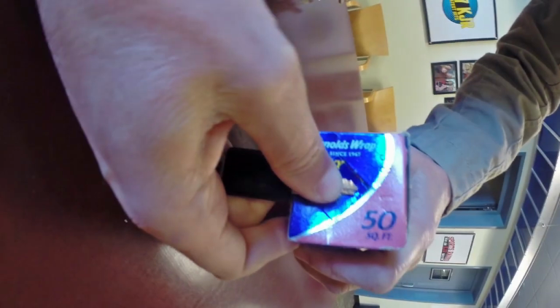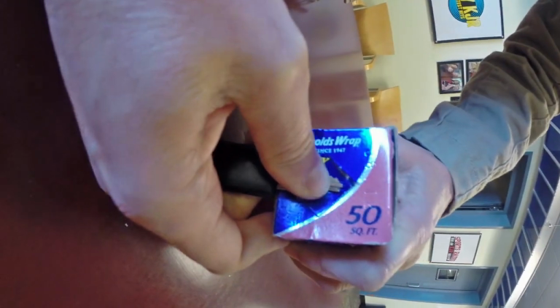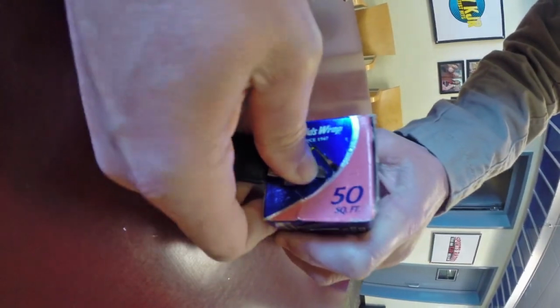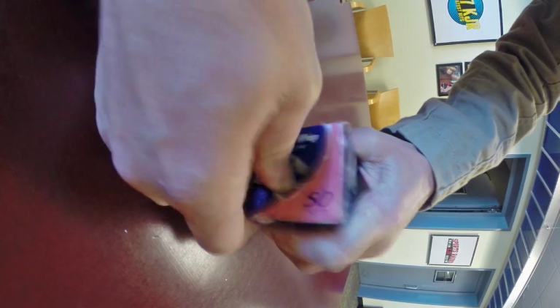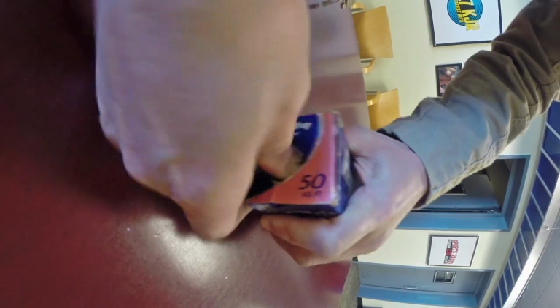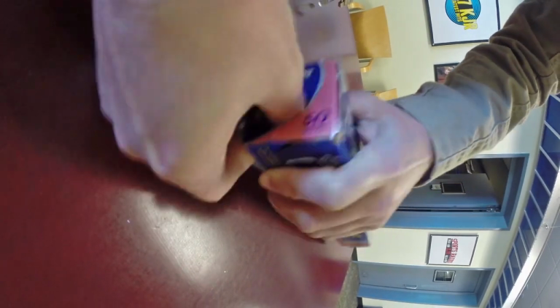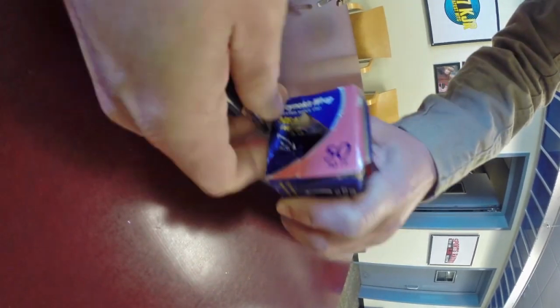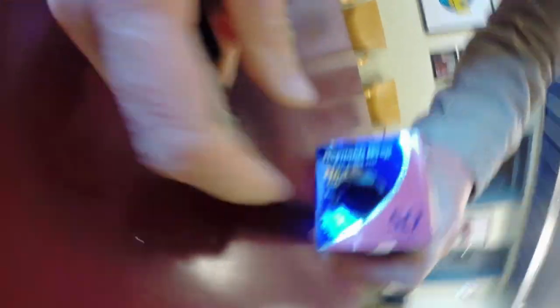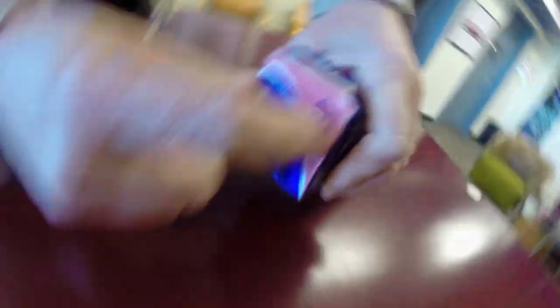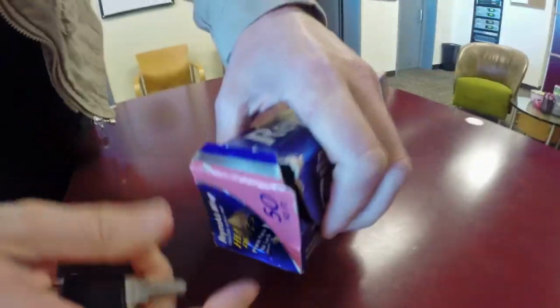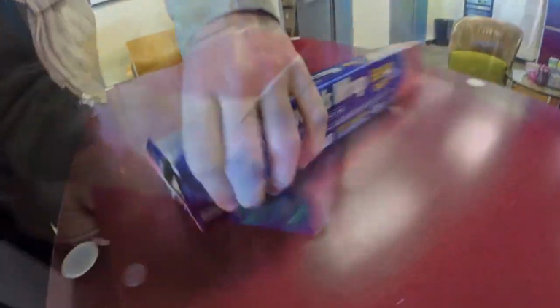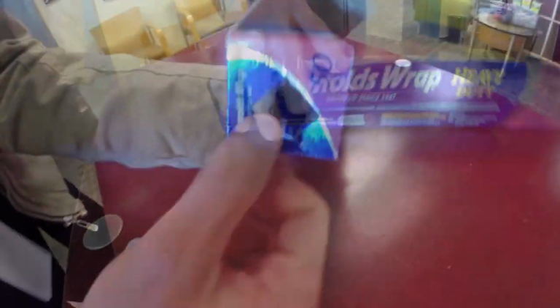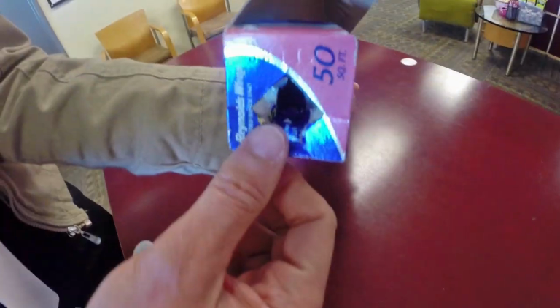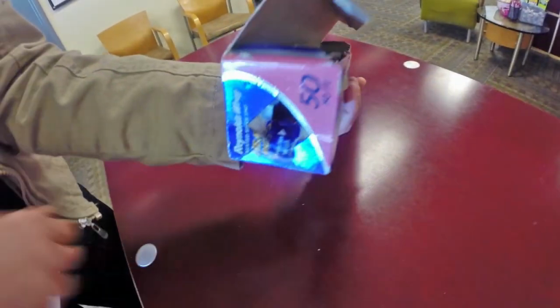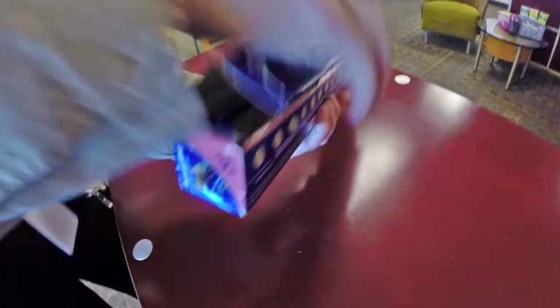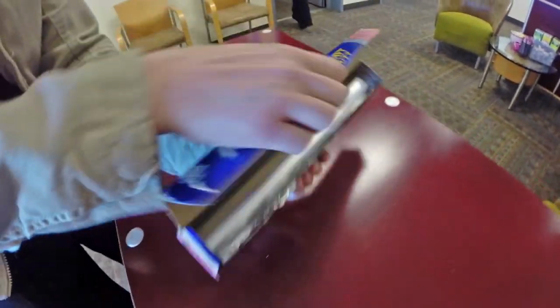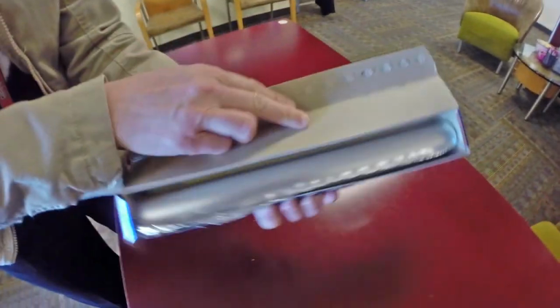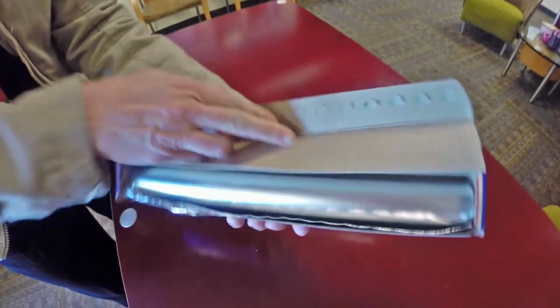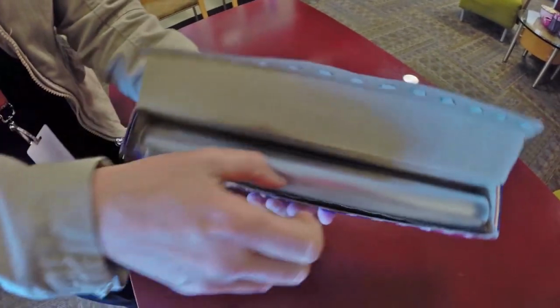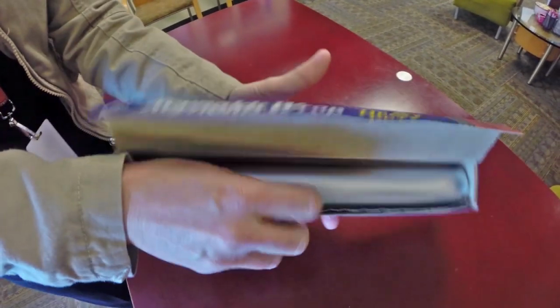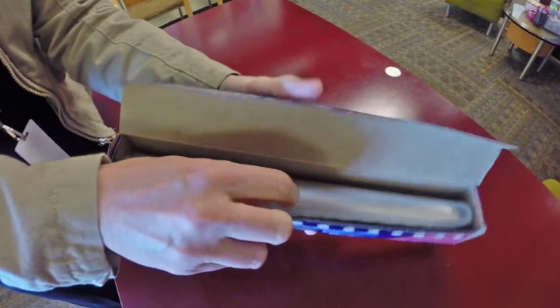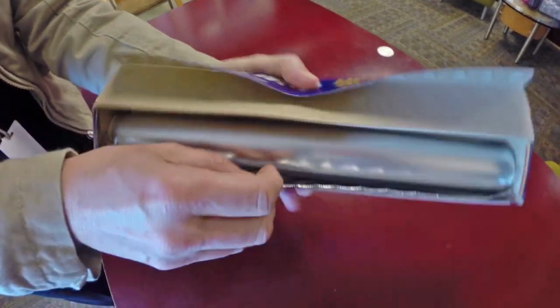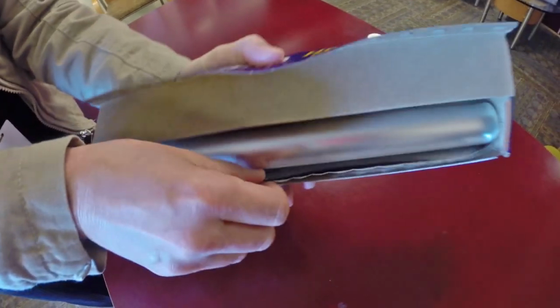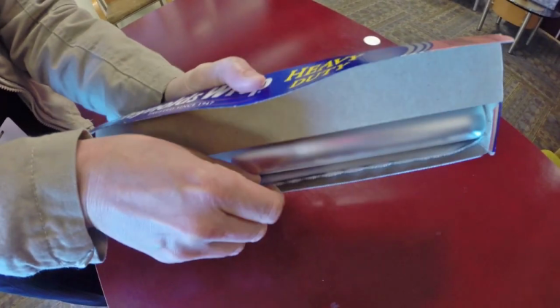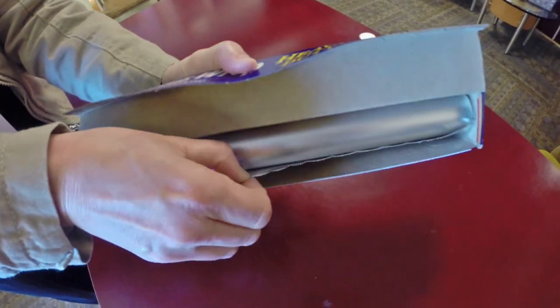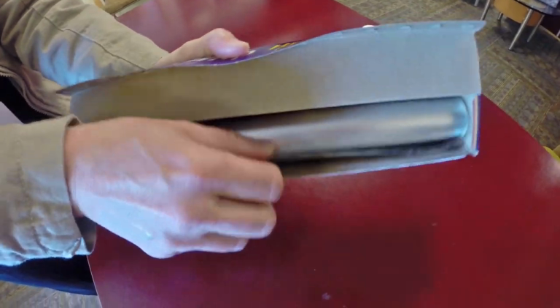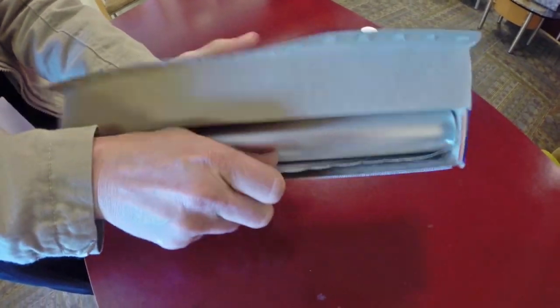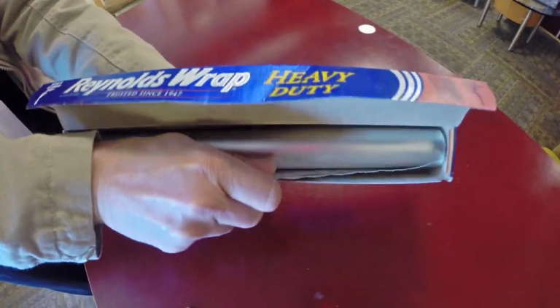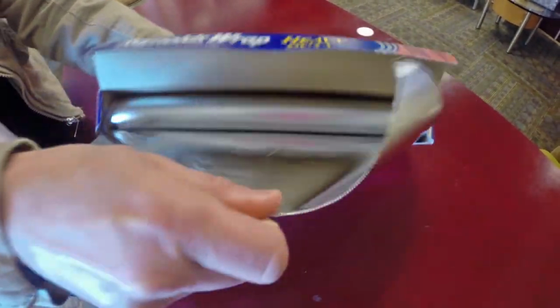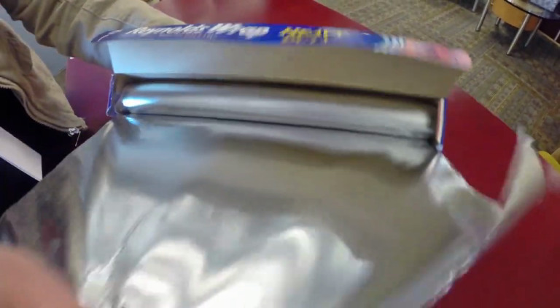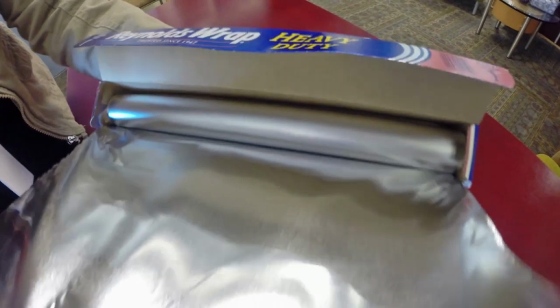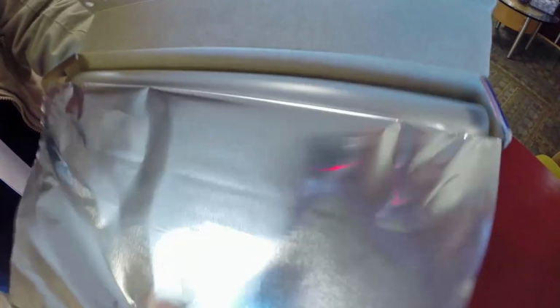It is a very strong box, so you may need to grab a key. Make sure you press inward on both sides. Now open up the box and remove your aluminum foil. It's a little tougher to pull out, but everything will stay within the box.